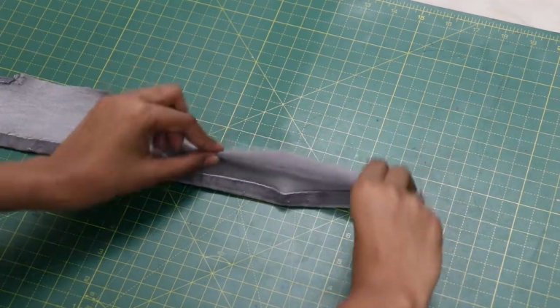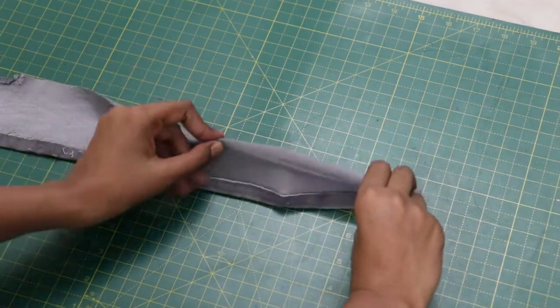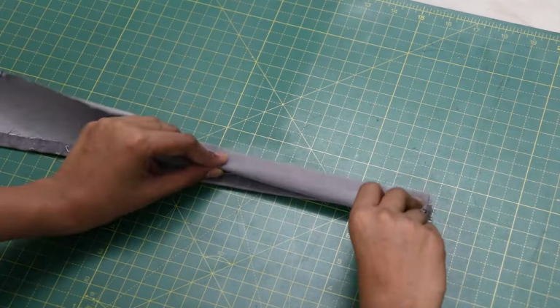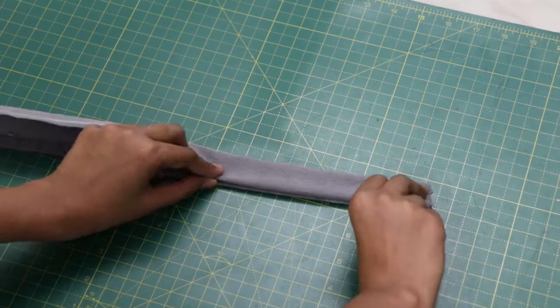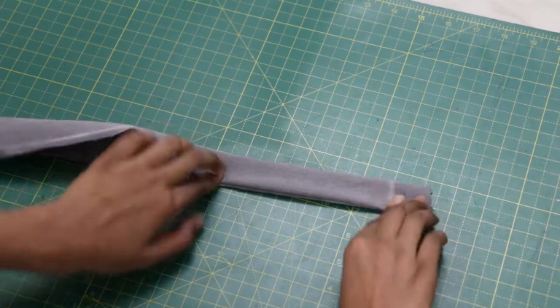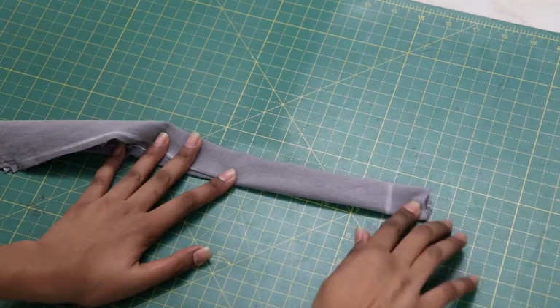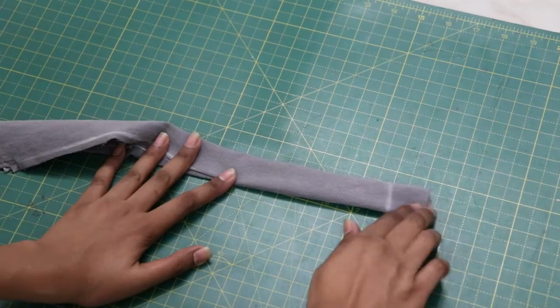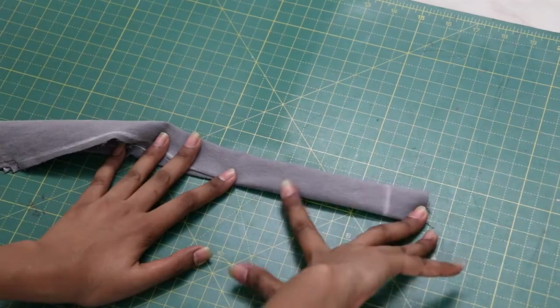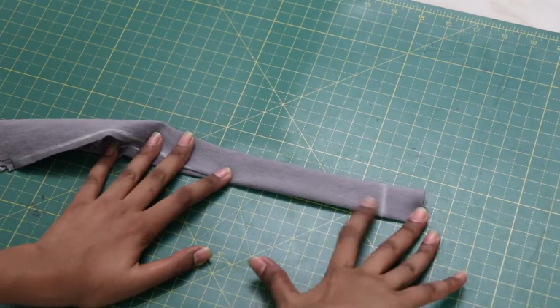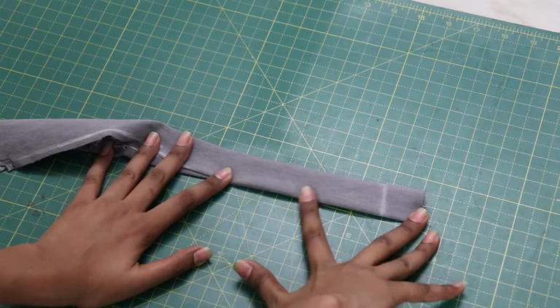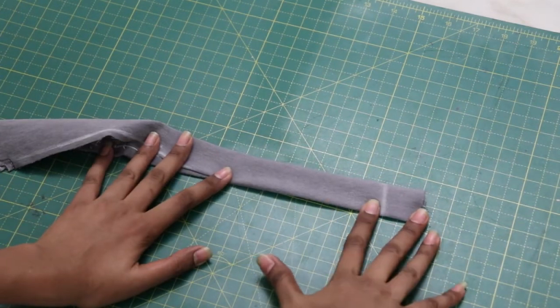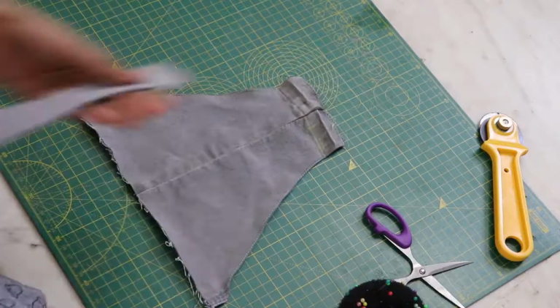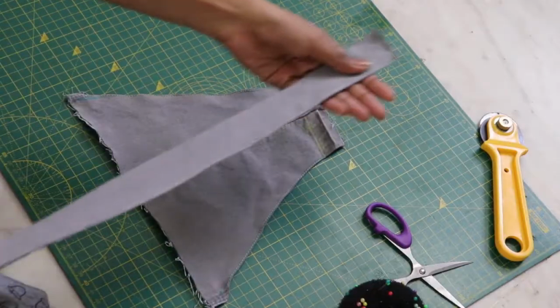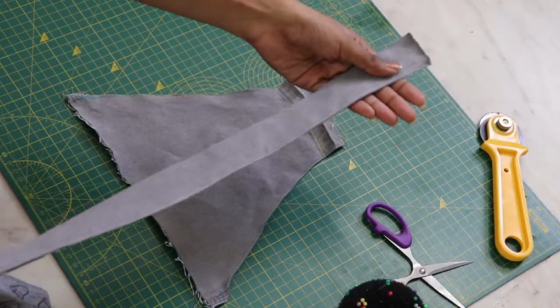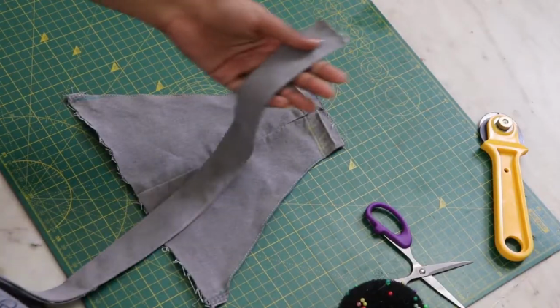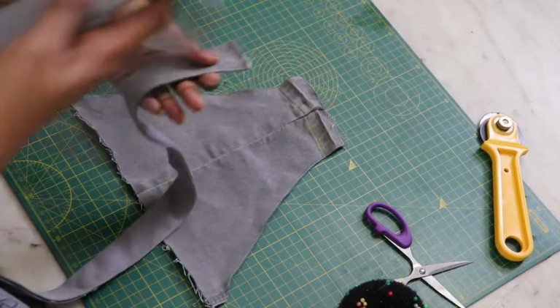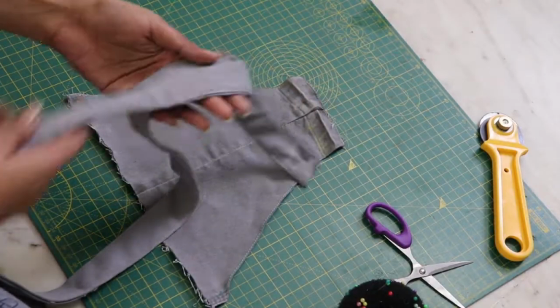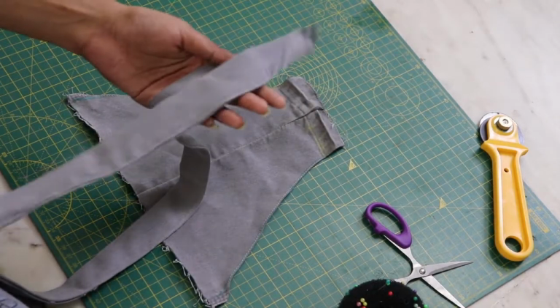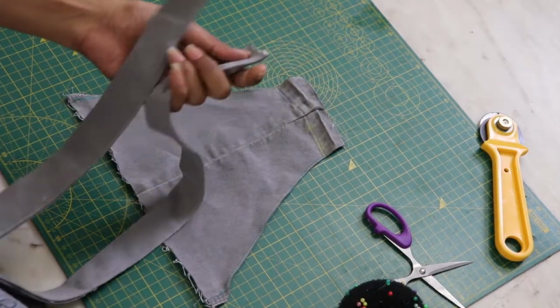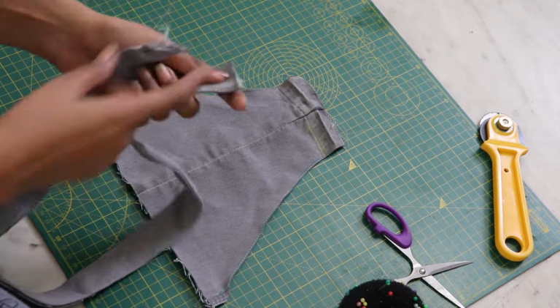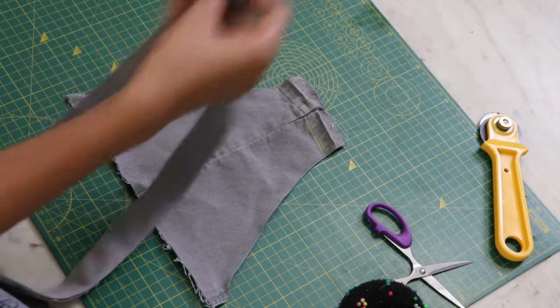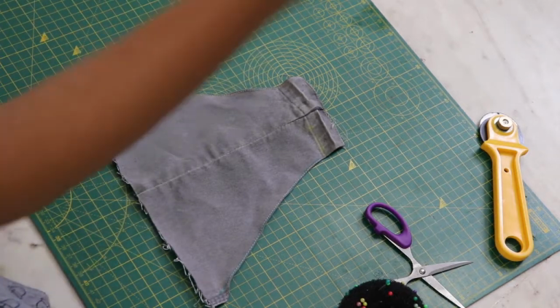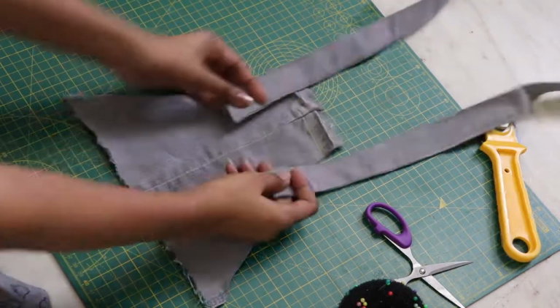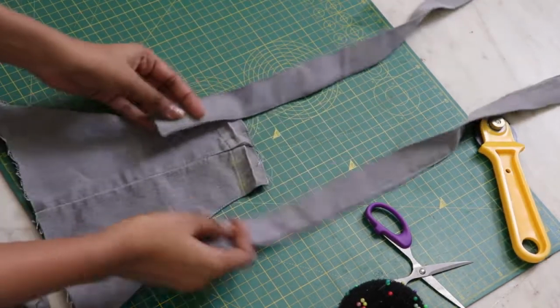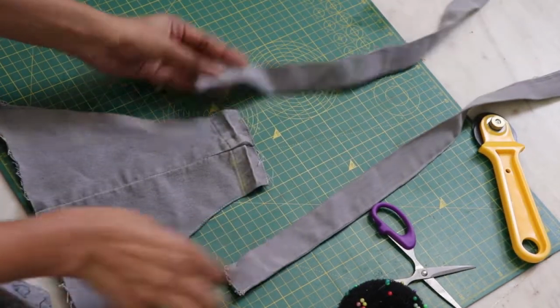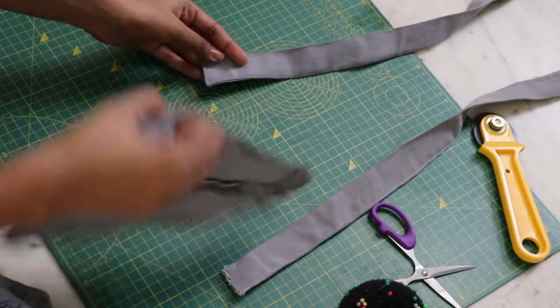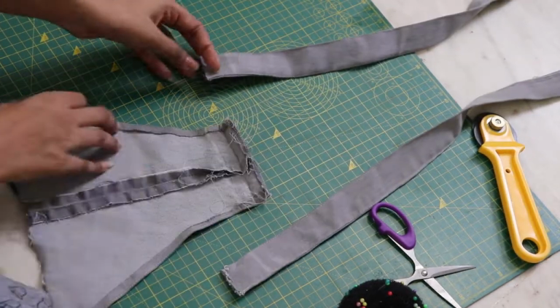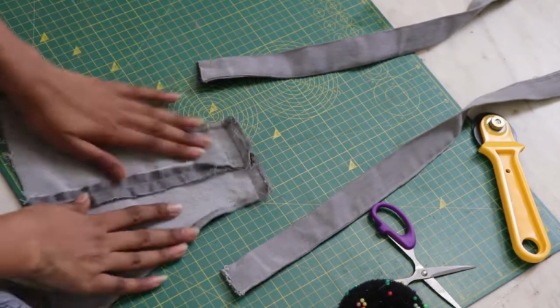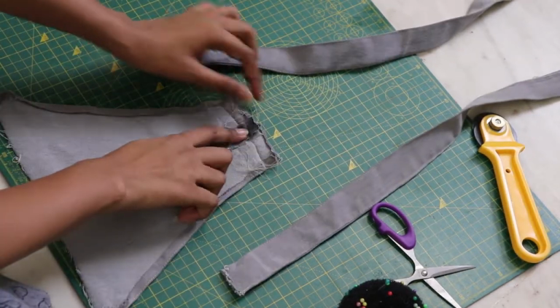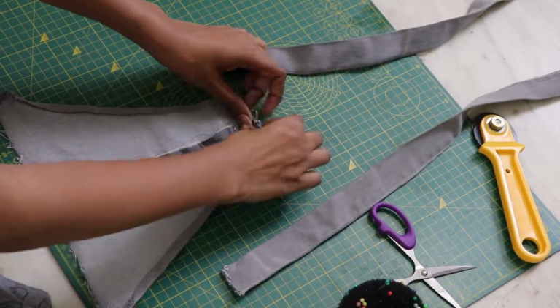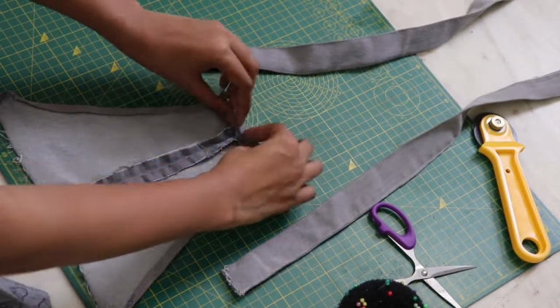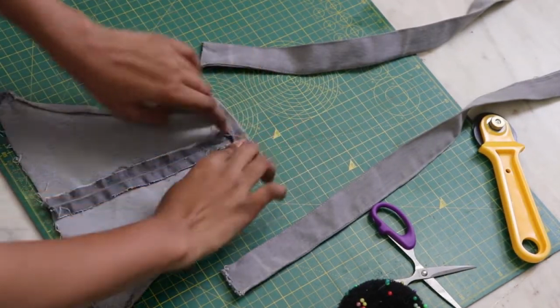Close it with the top stitch. Once the straps are ready, attach them to the back part with the top stitch.